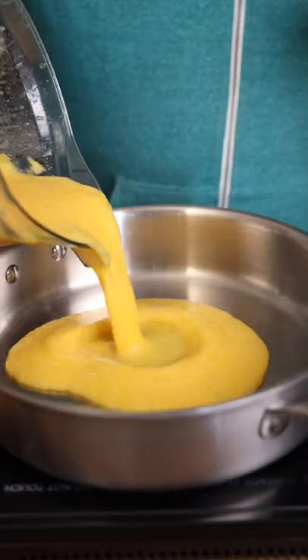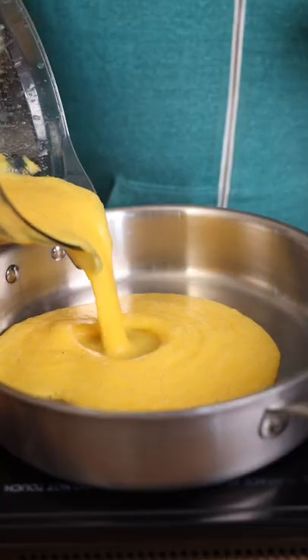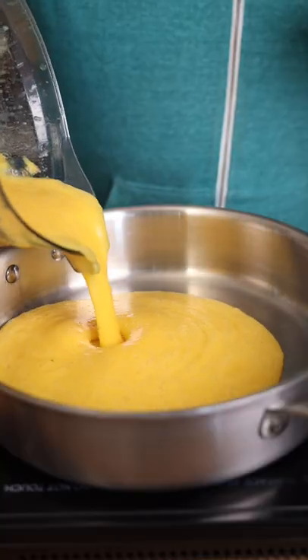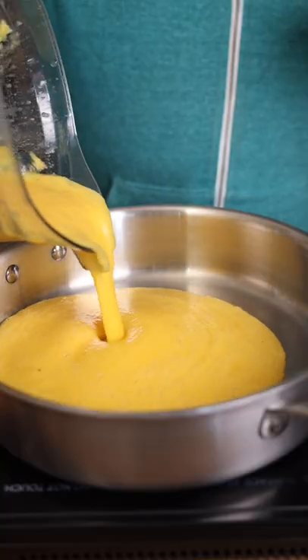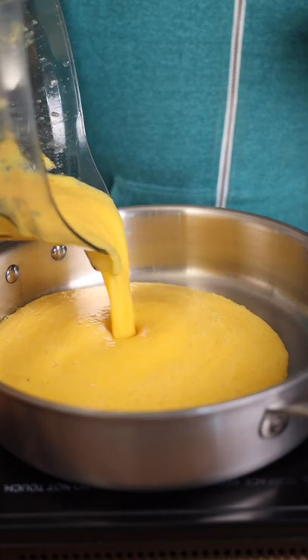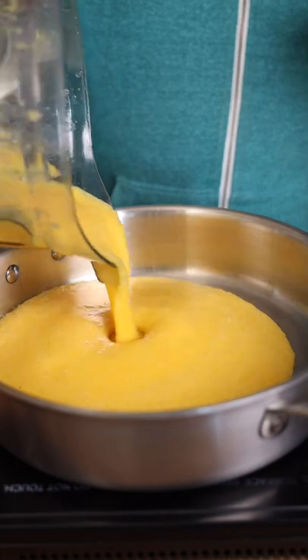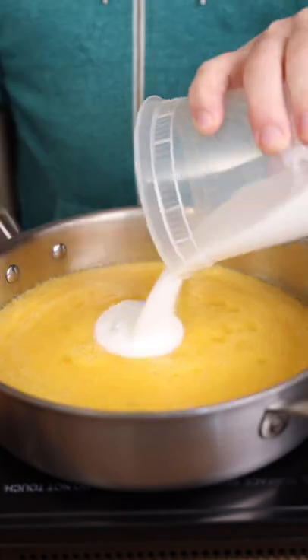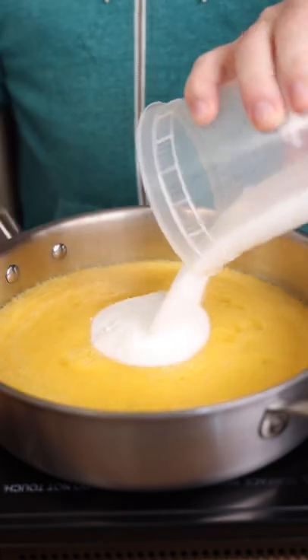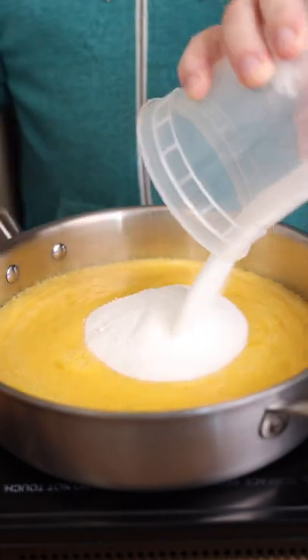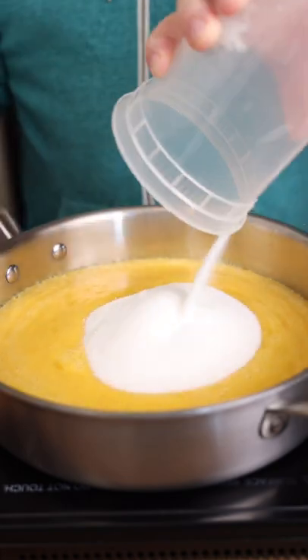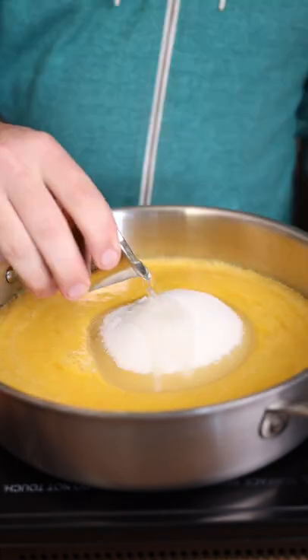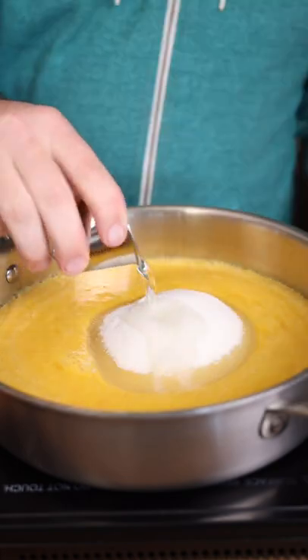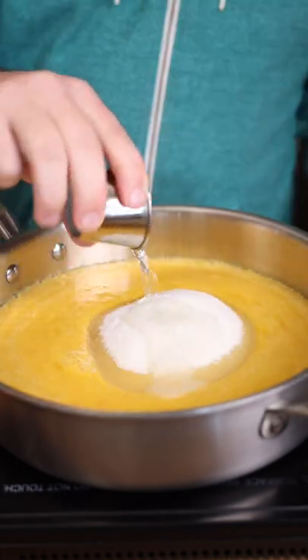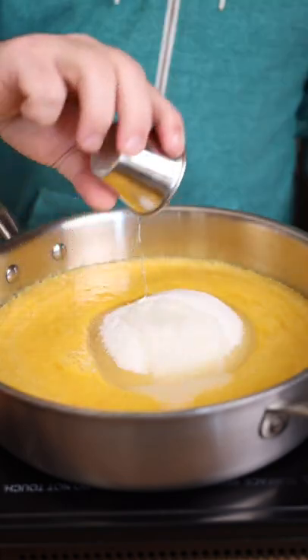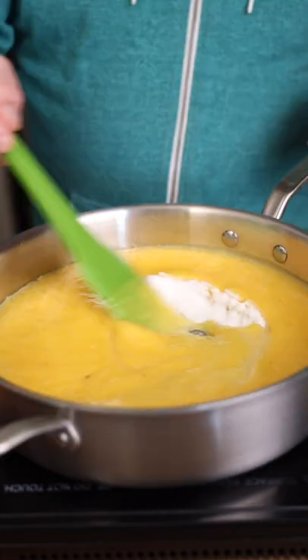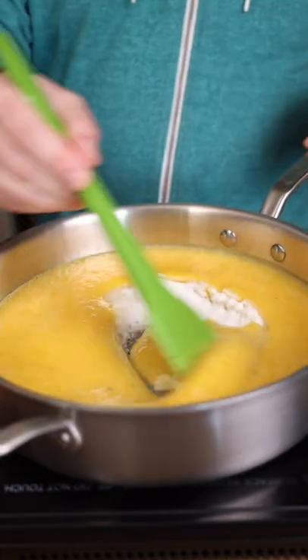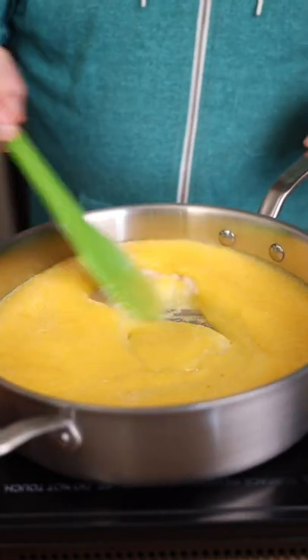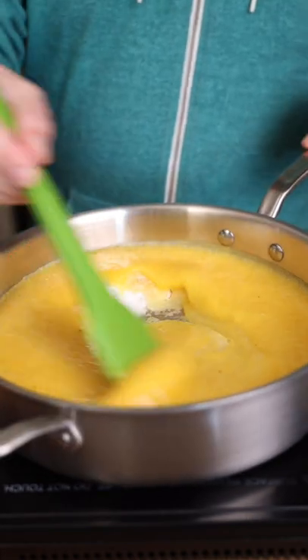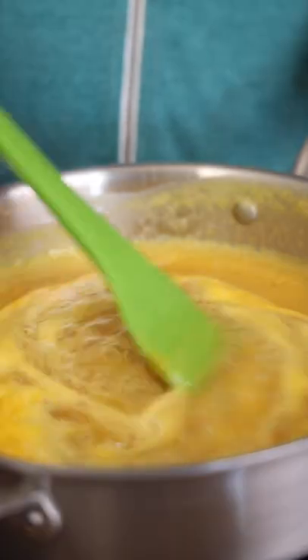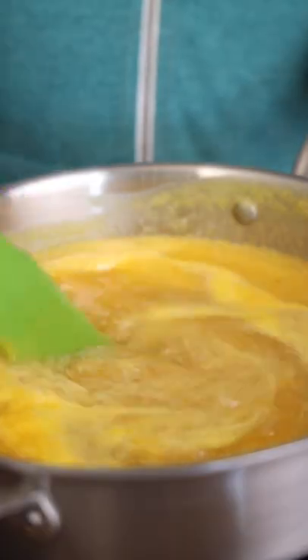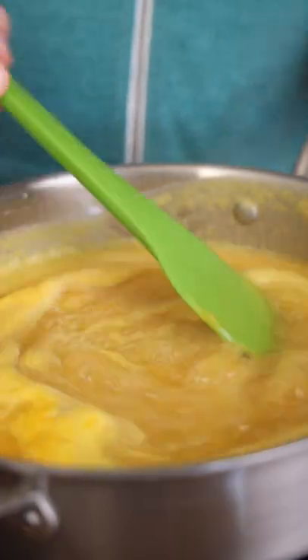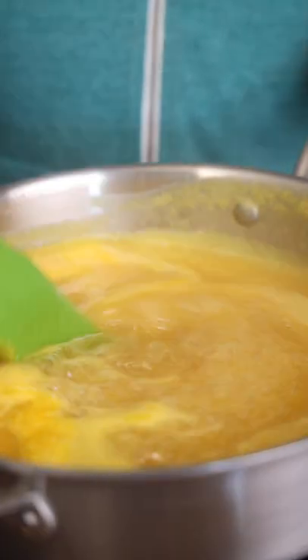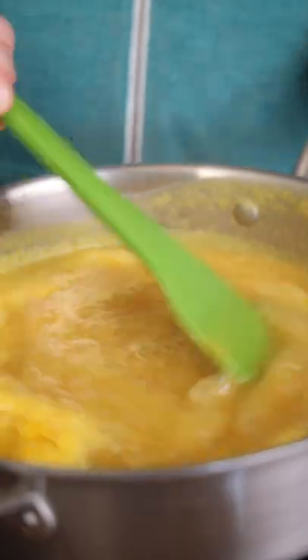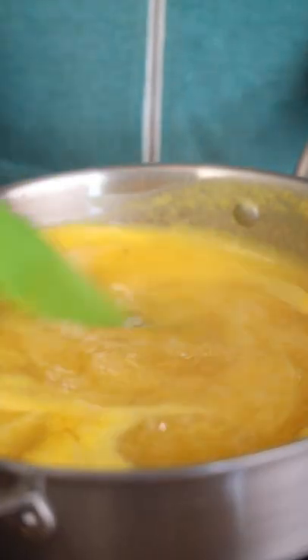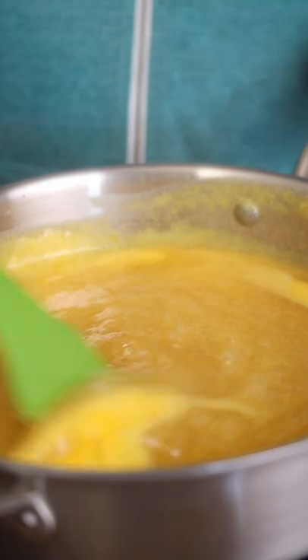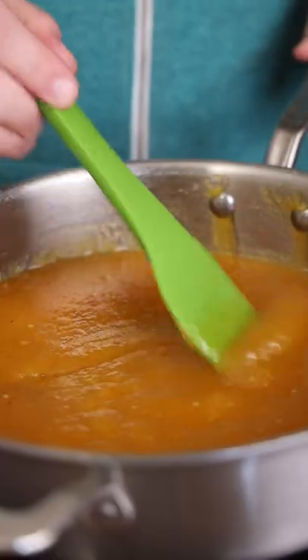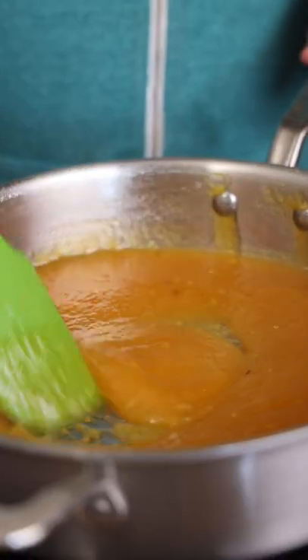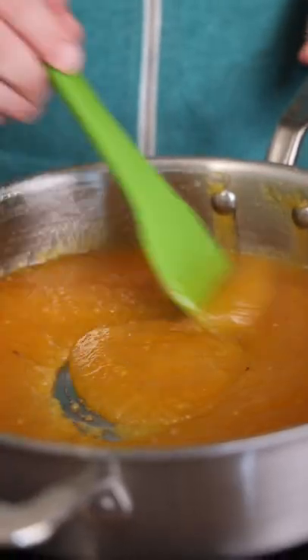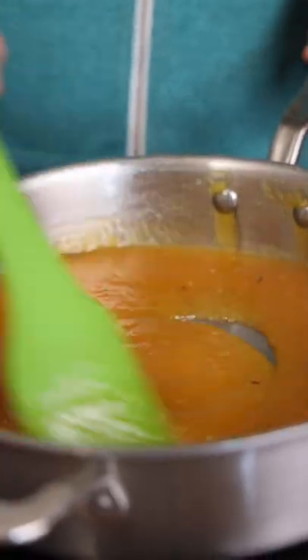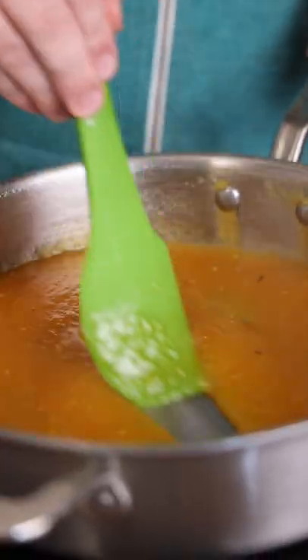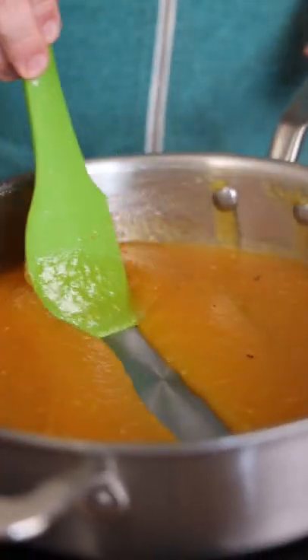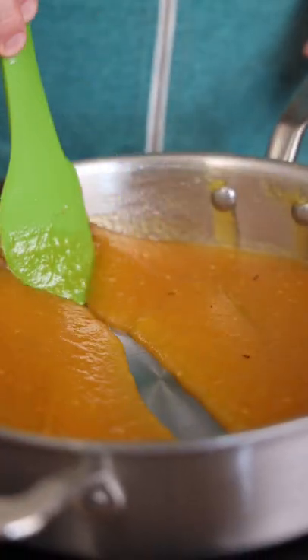That goes into a pan and considering pineapple is neither sweet nor acidic, we'll add some sugar and white distilled vinegar and just cook until it becomes nice and jammy.